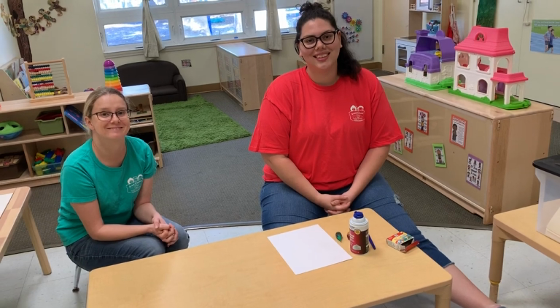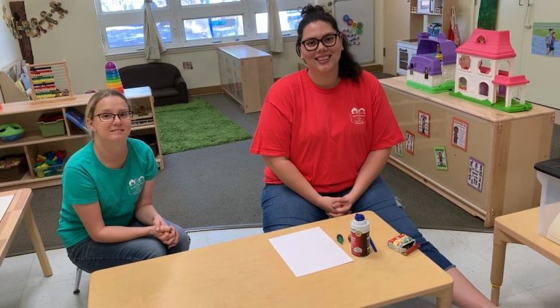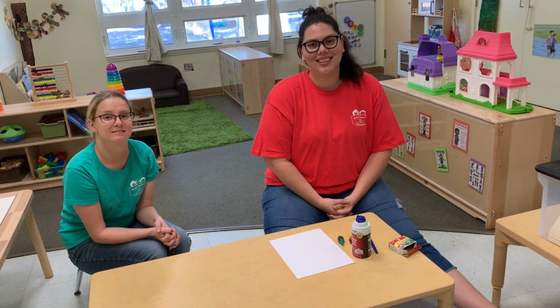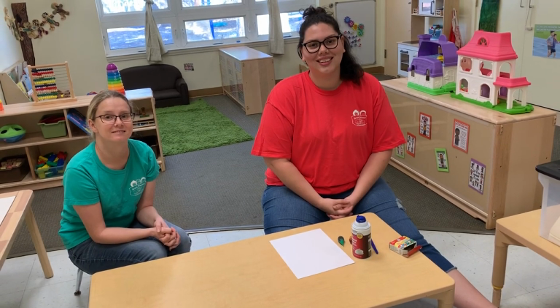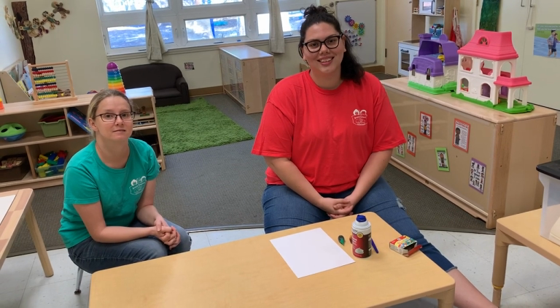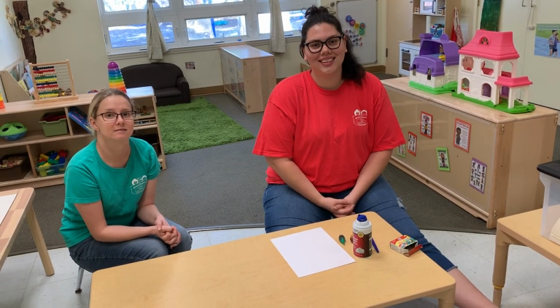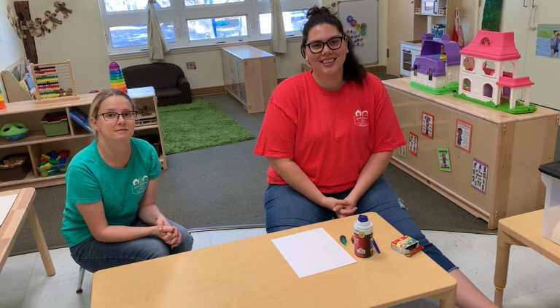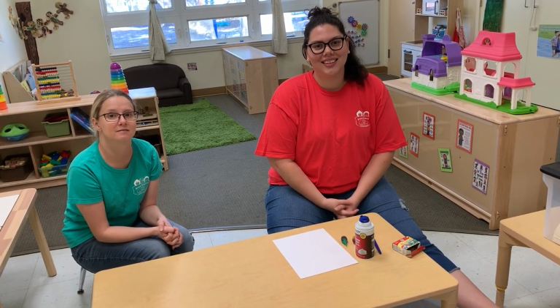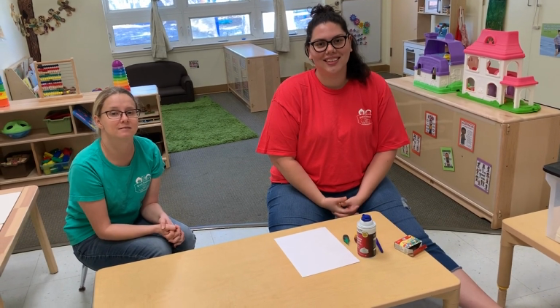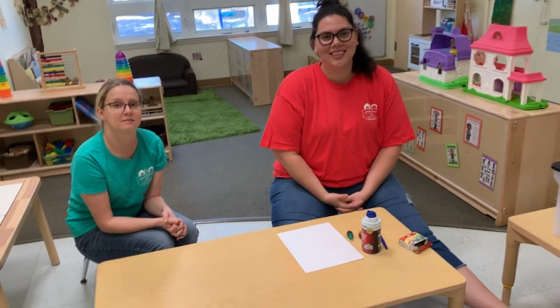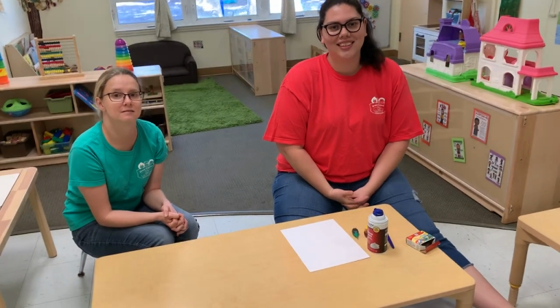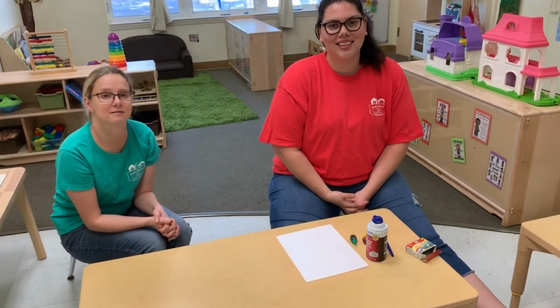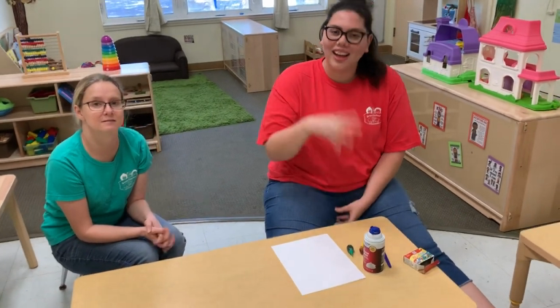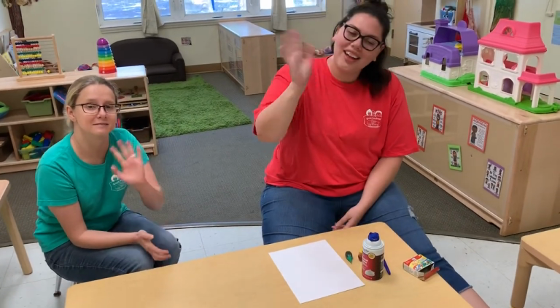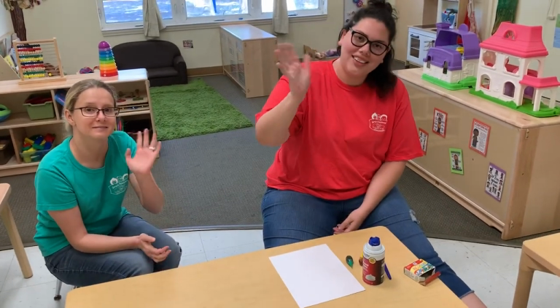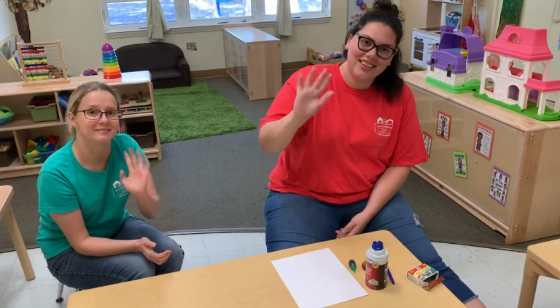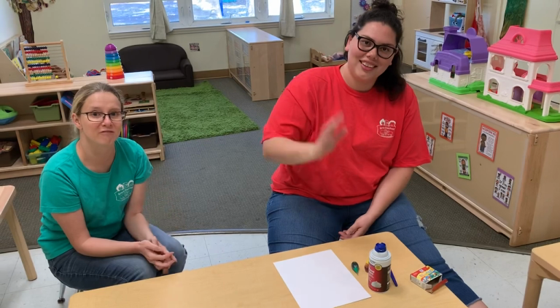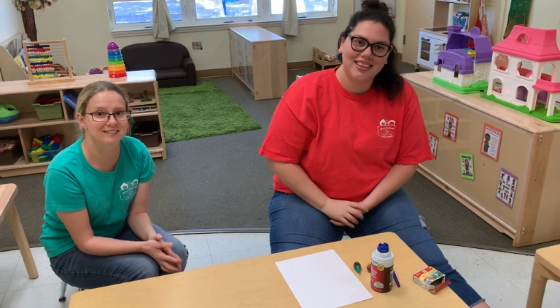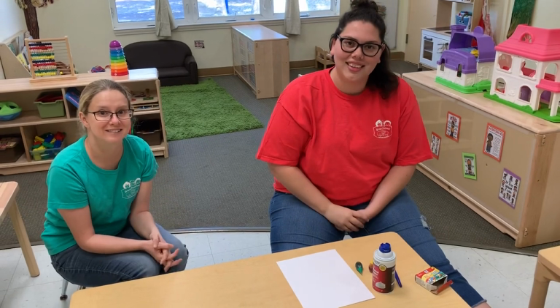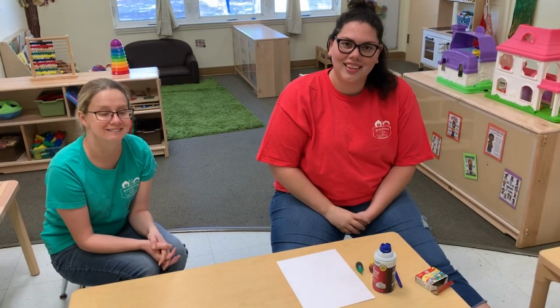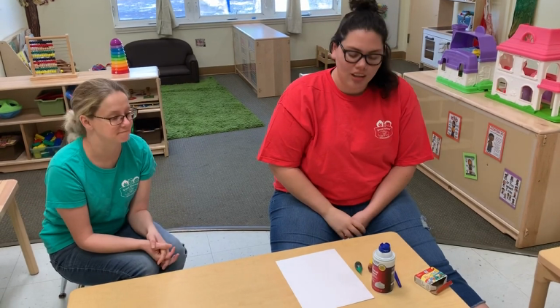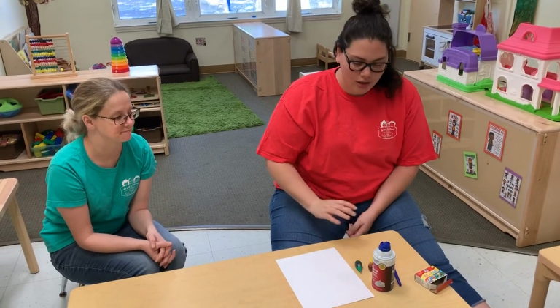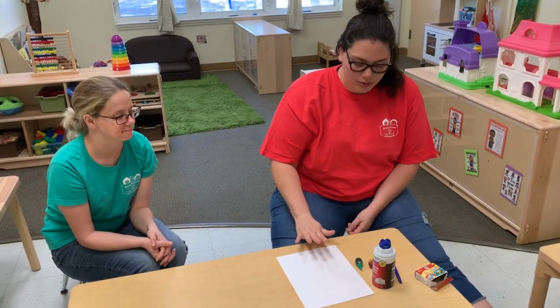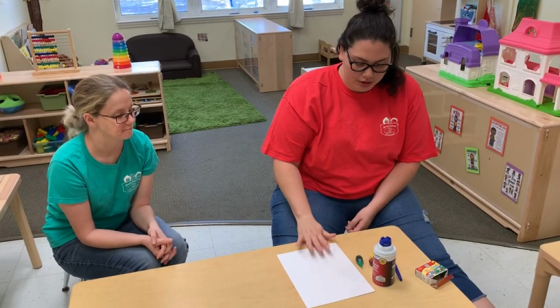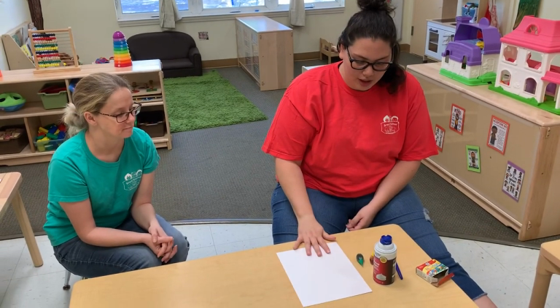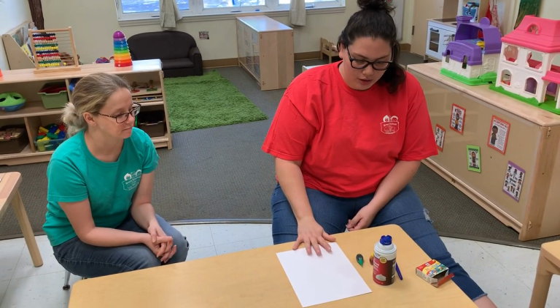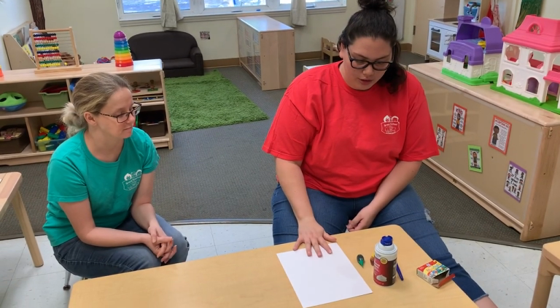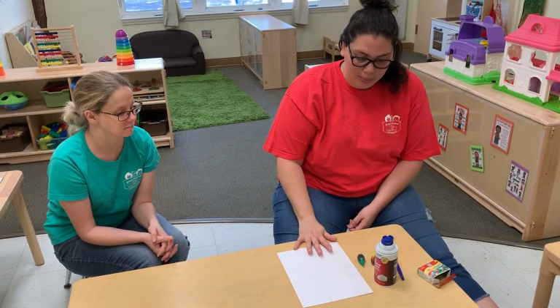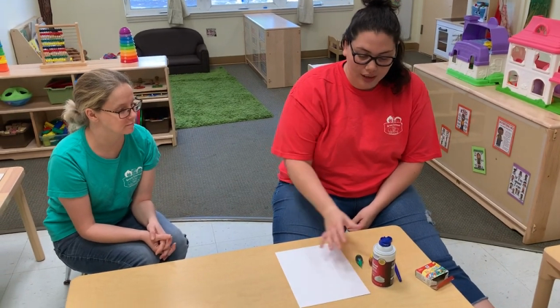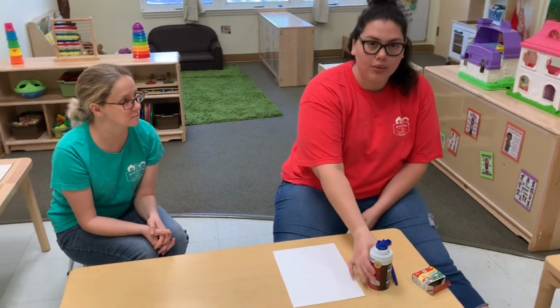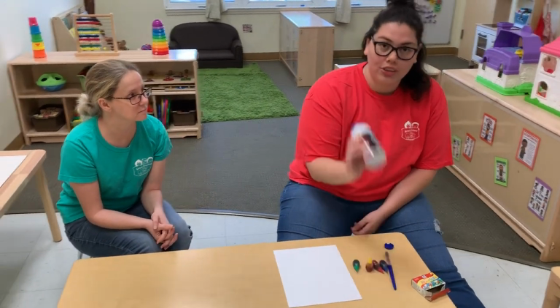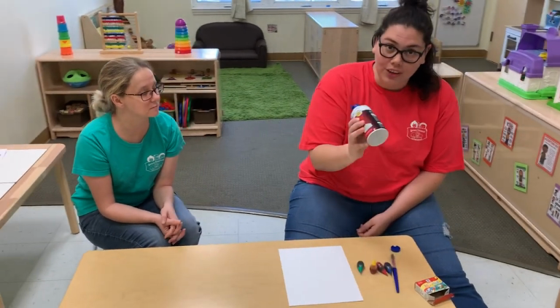Miss Lauren has another experiment we can try. Hi you guys, hi friends! So today we are going to paint with shaving cream.